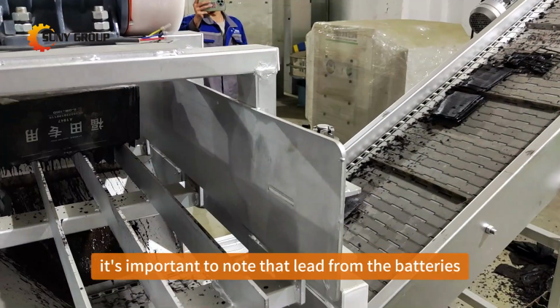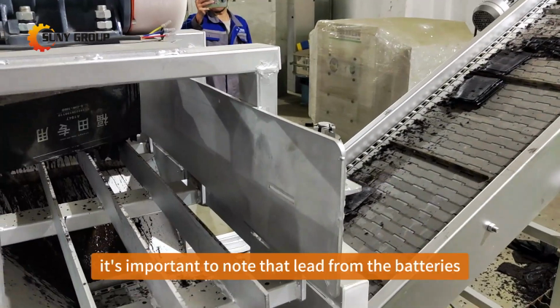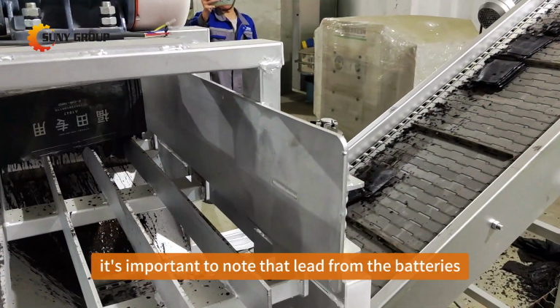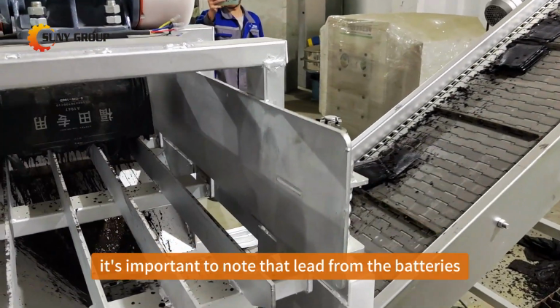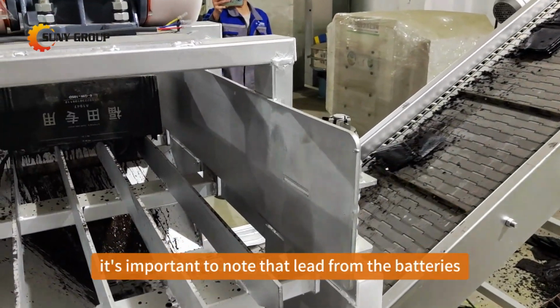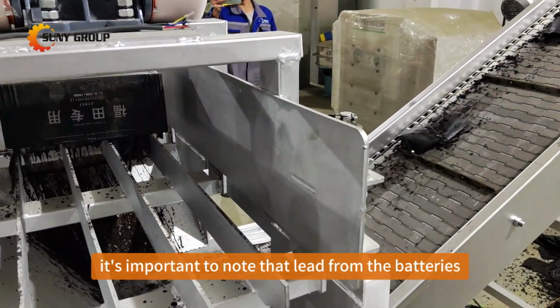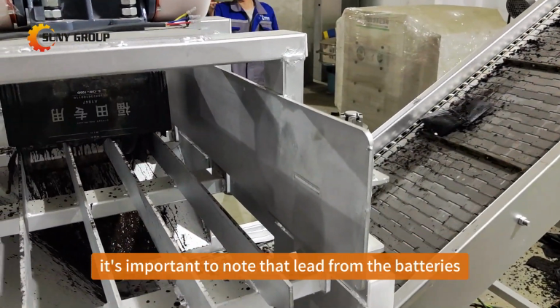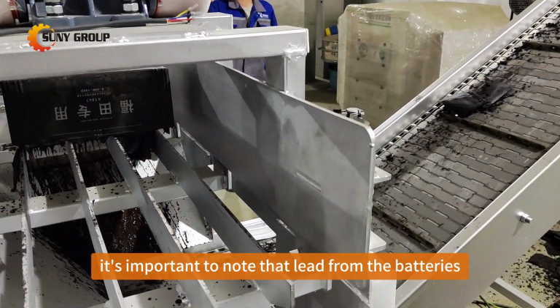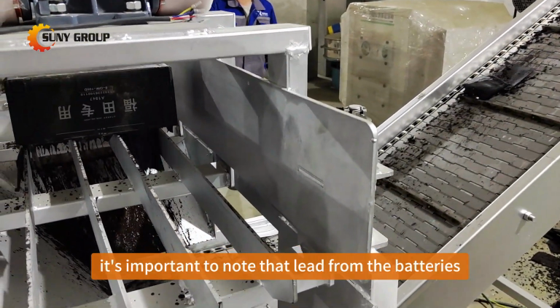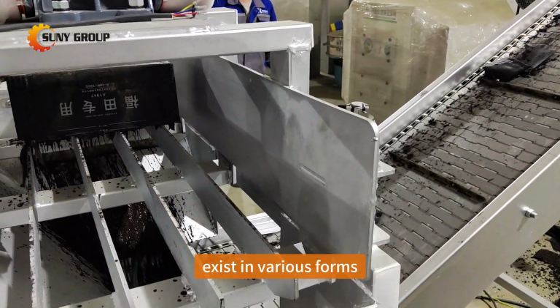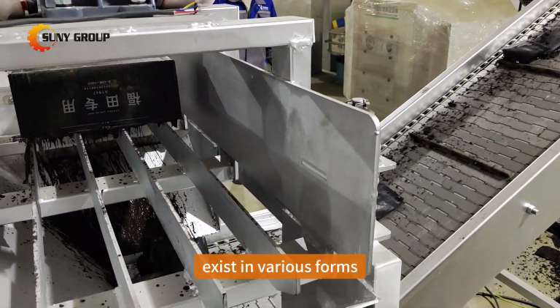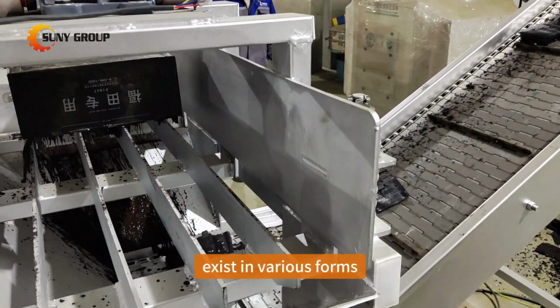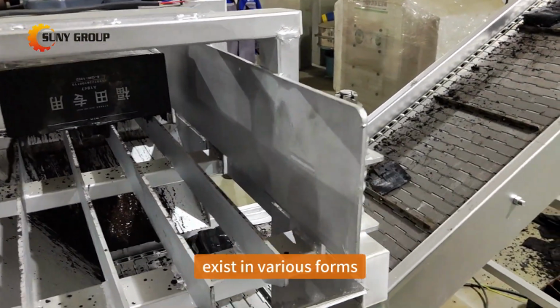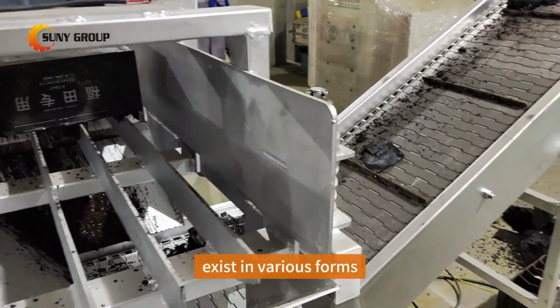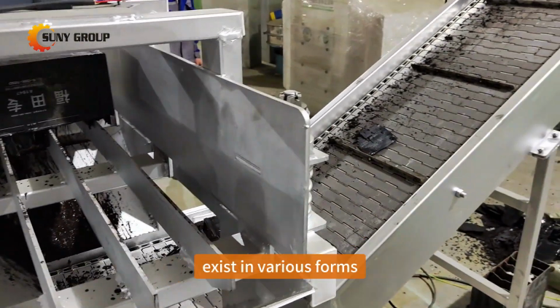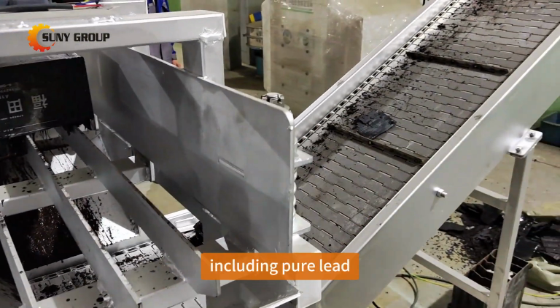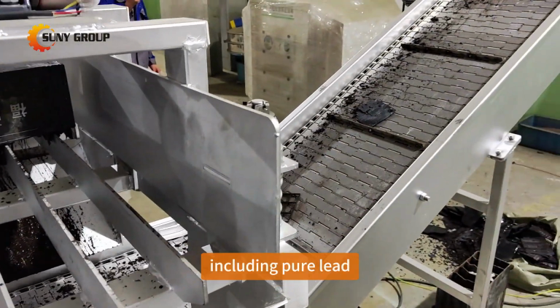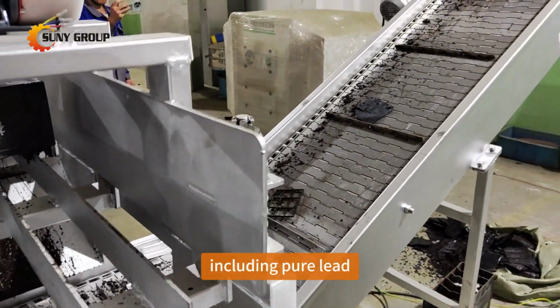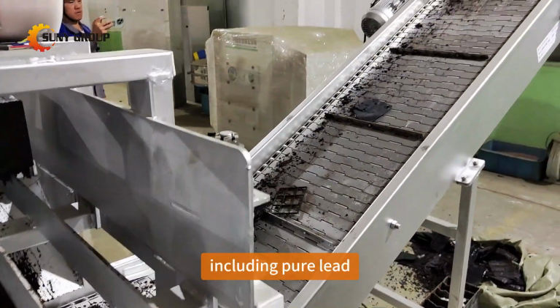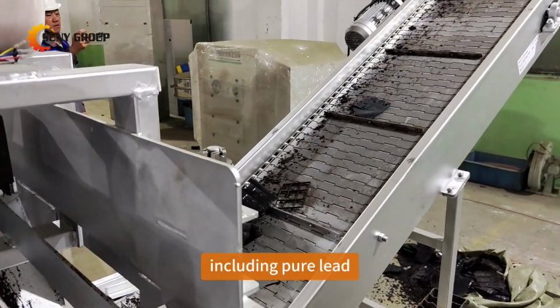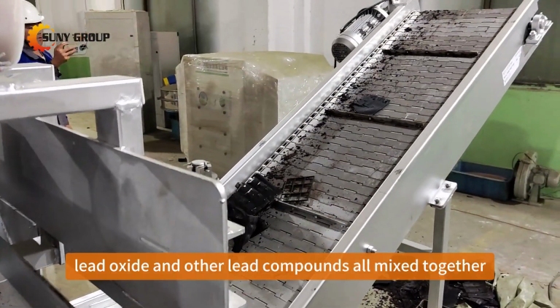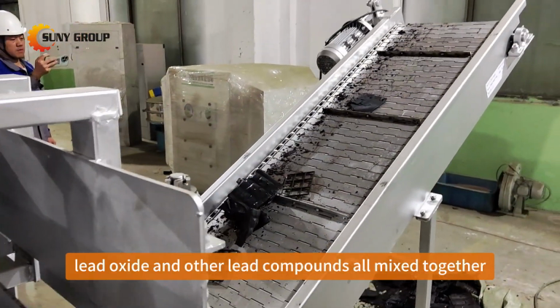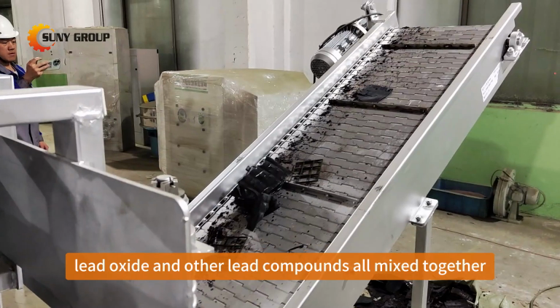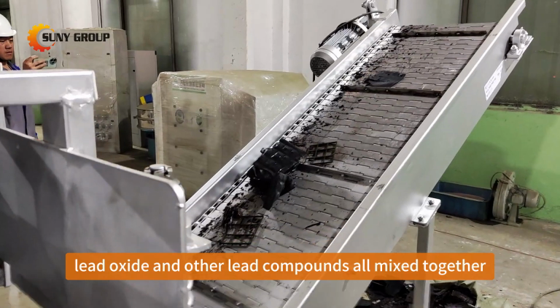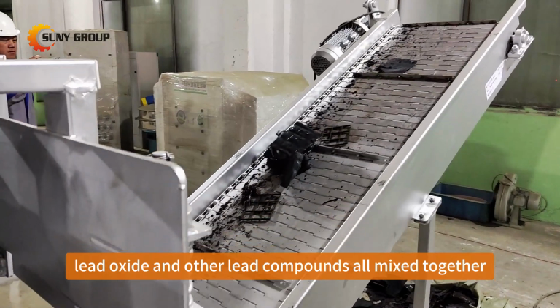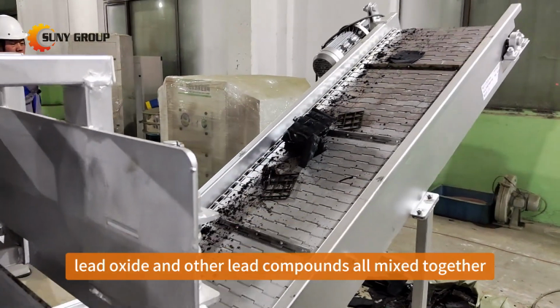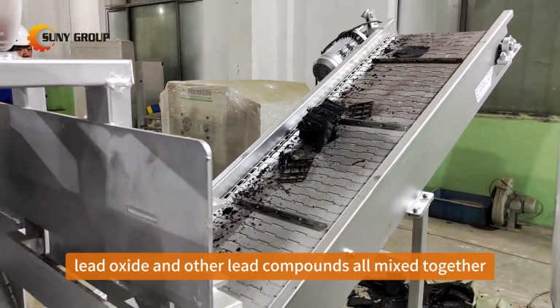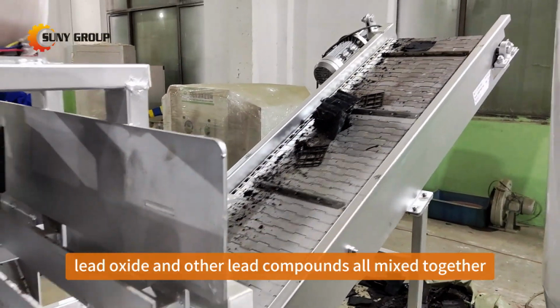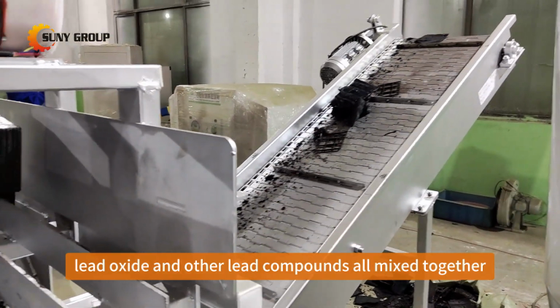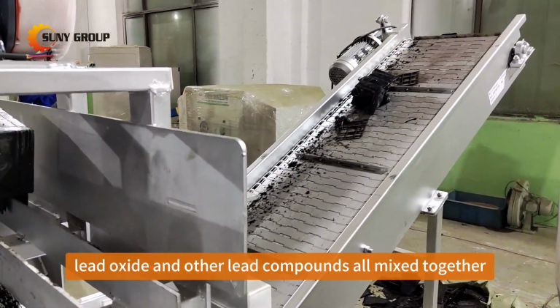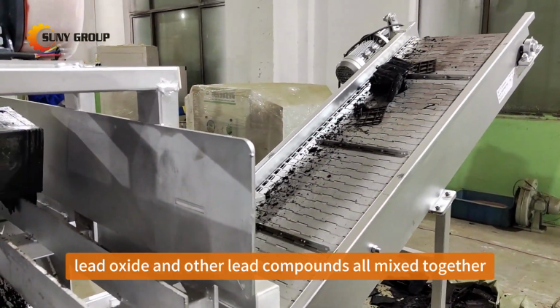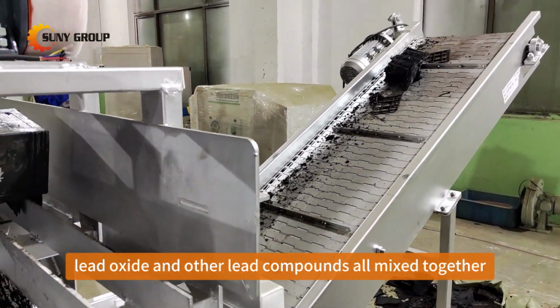It's important to note that lead from the batteries exists in various forms, including pure lead, lead oxide, and other lead compounds, all mixed together.